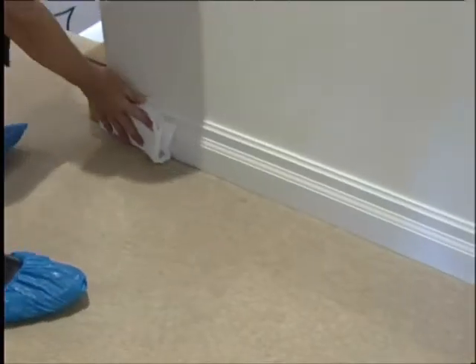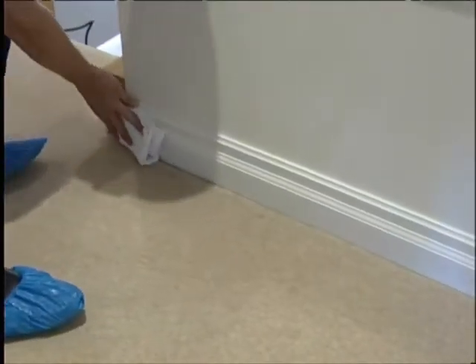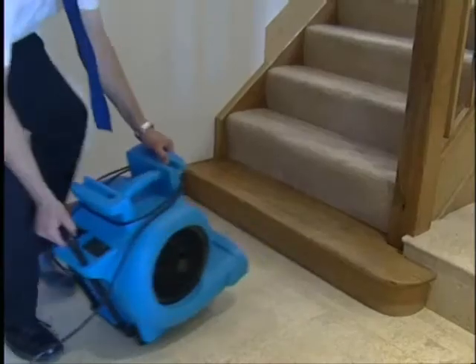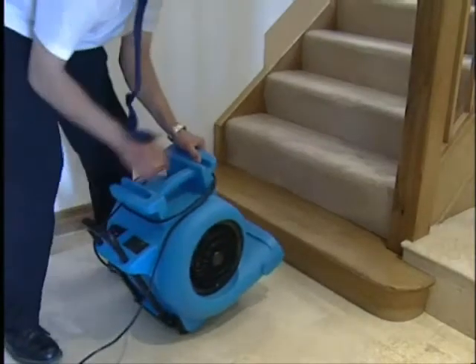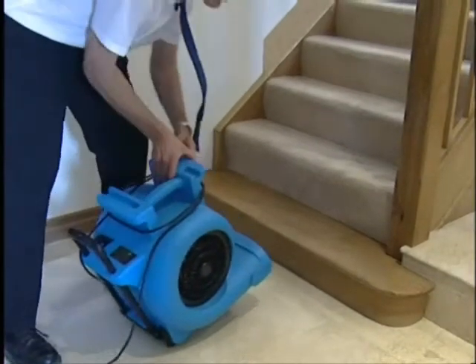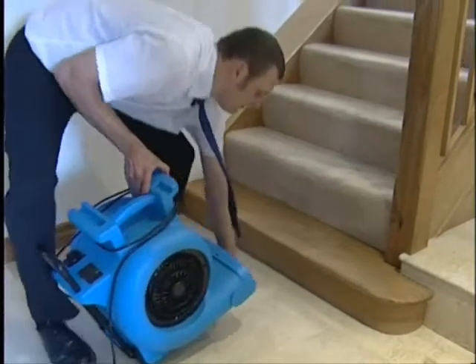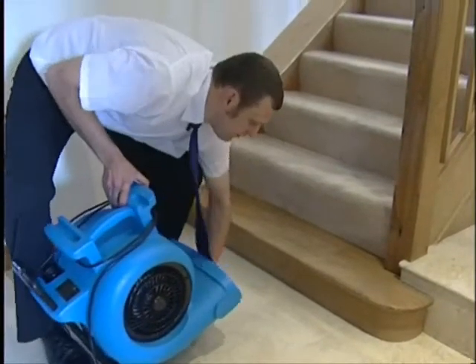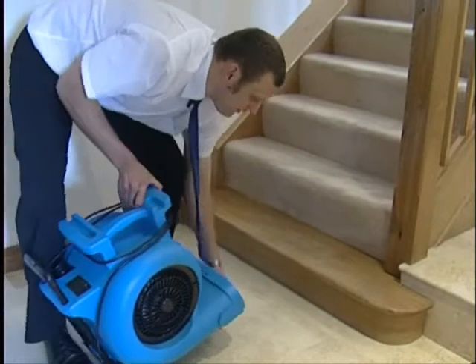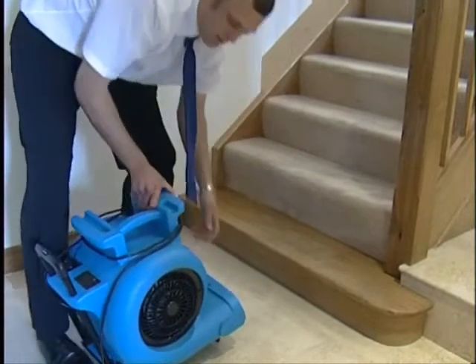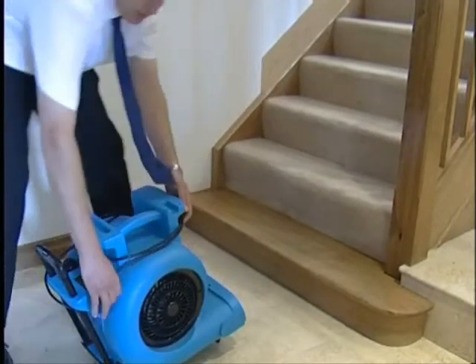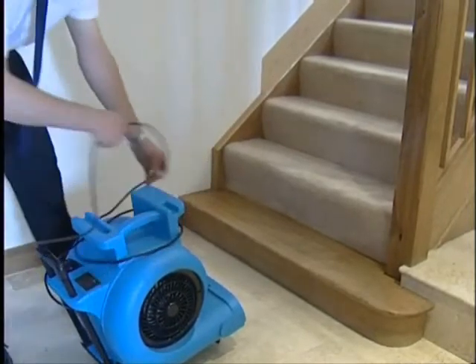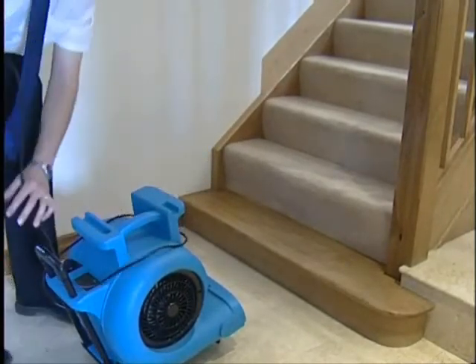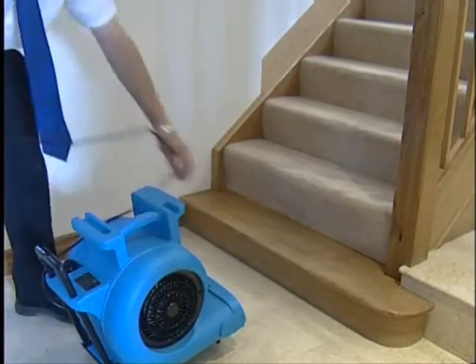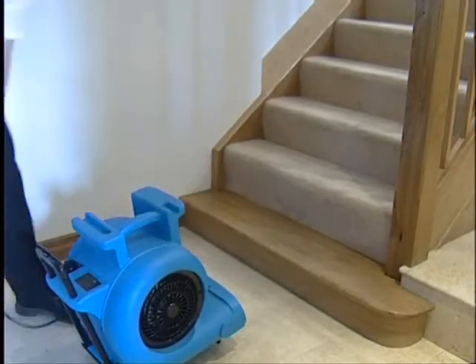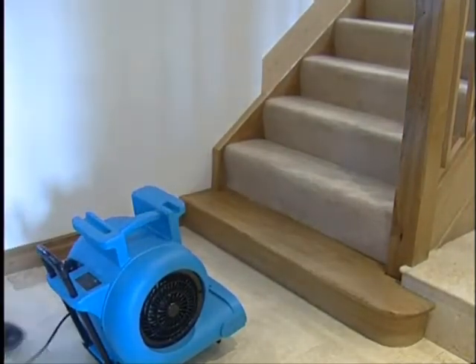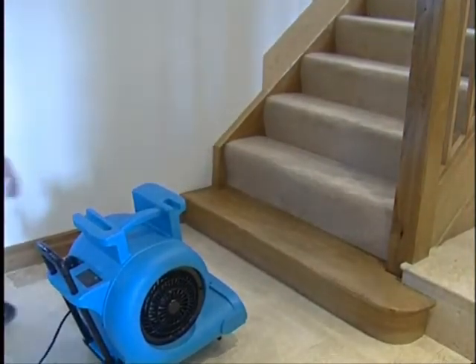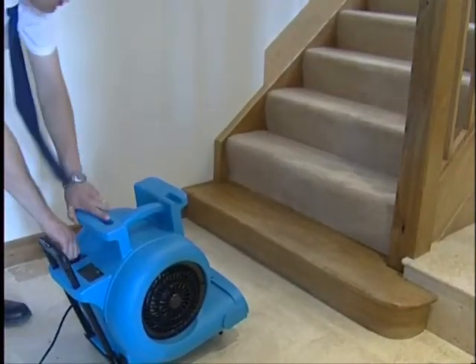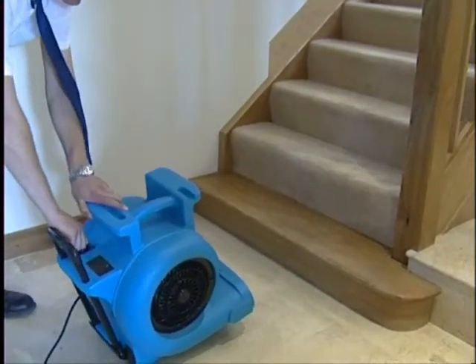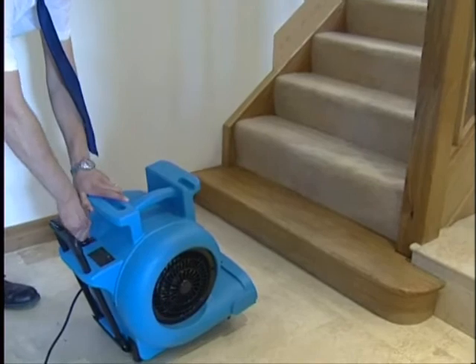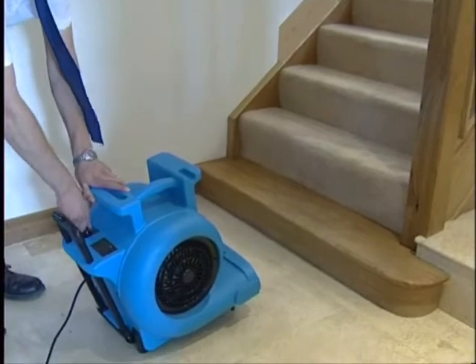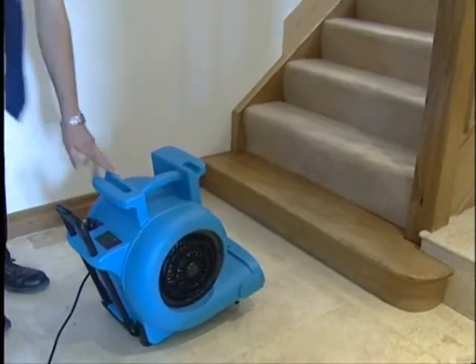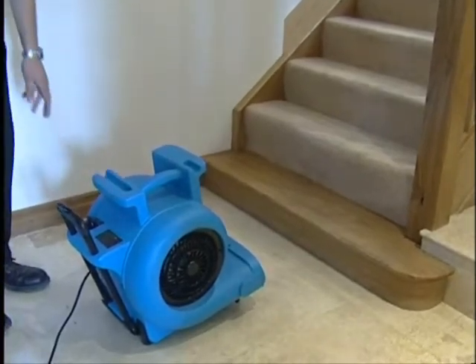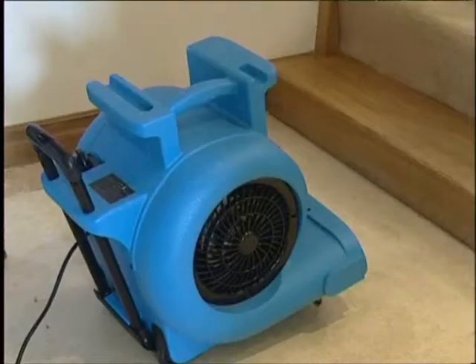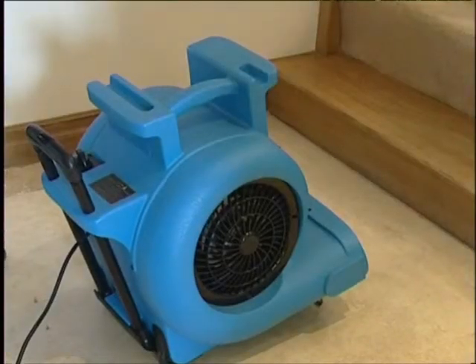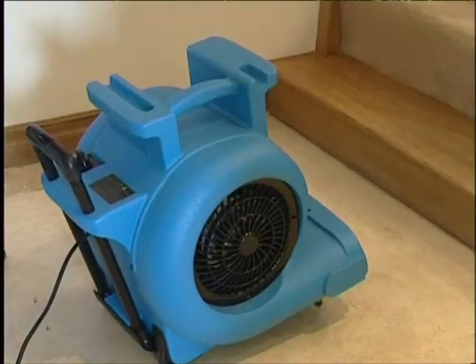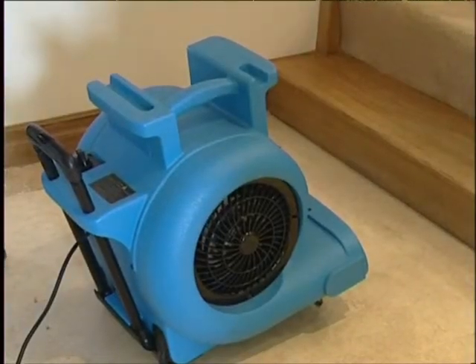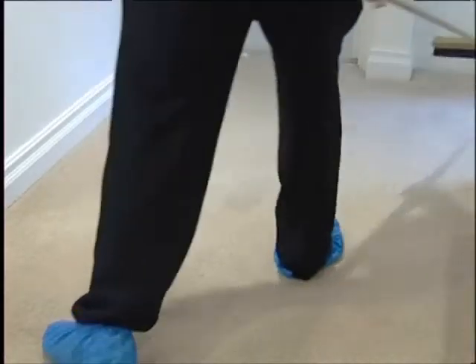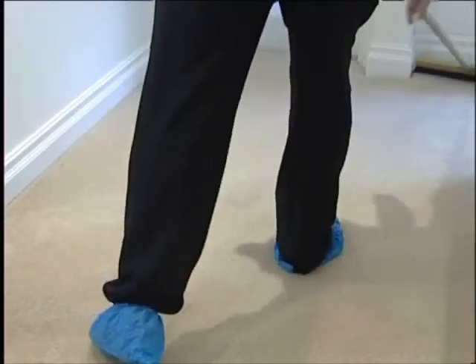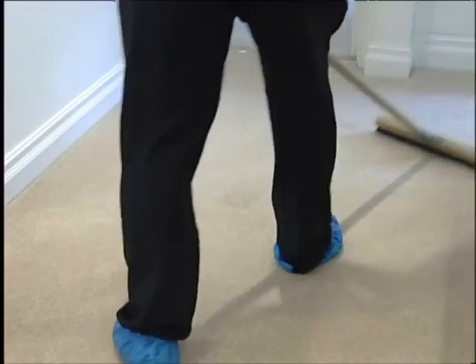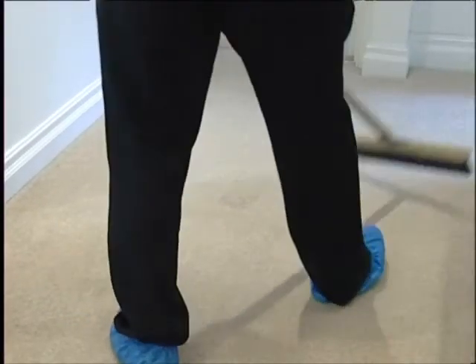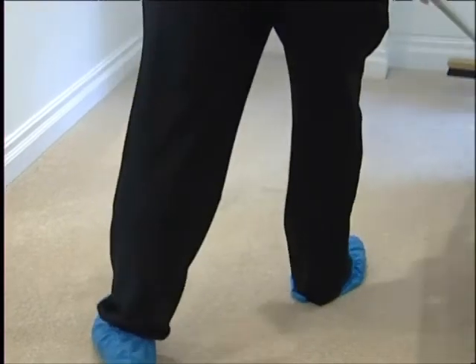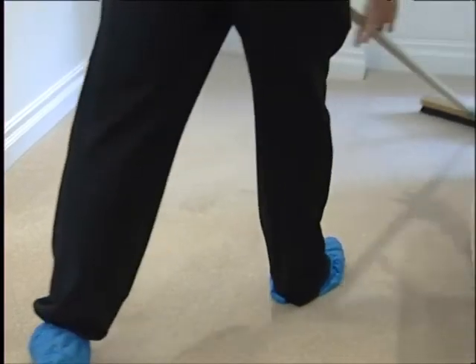Turbo dryers, which blow air across the carpet to help dry it quicker, are left on while the rest of the equipment is being packed away. A final groom of the carpet to regain the pile, and the carpet cleaning is finished.